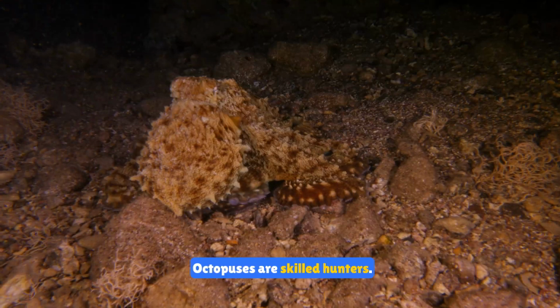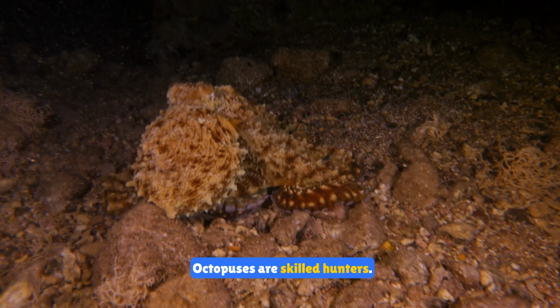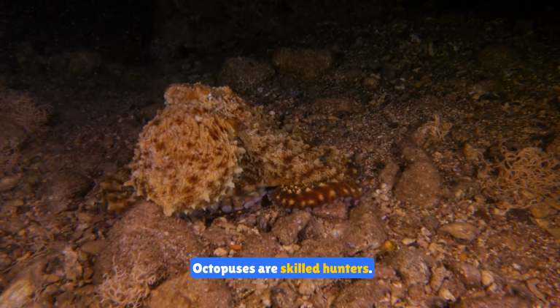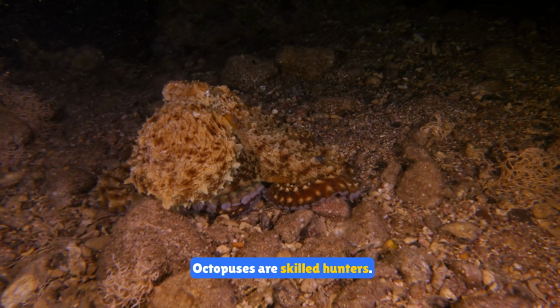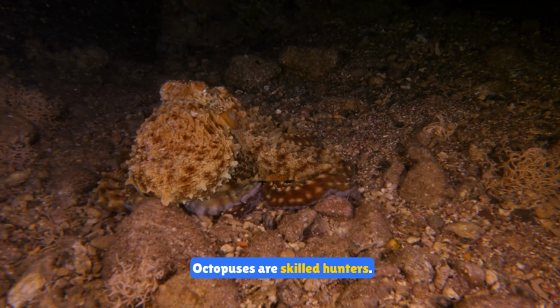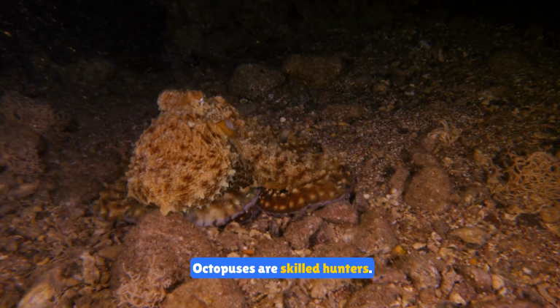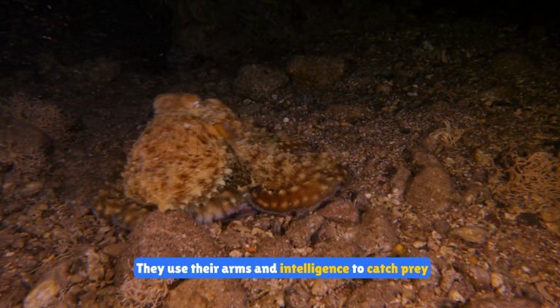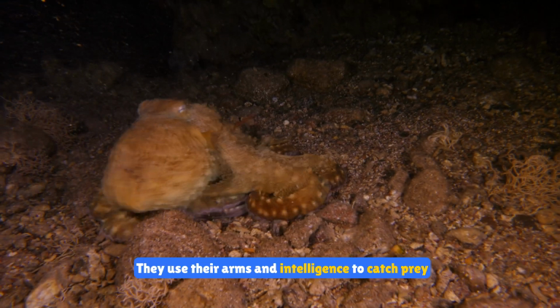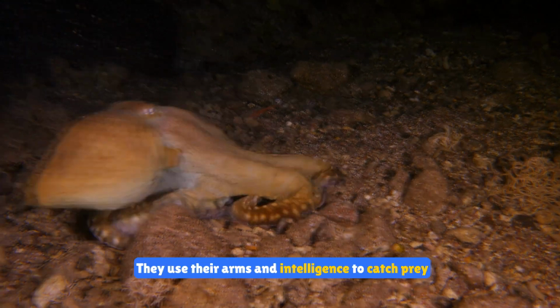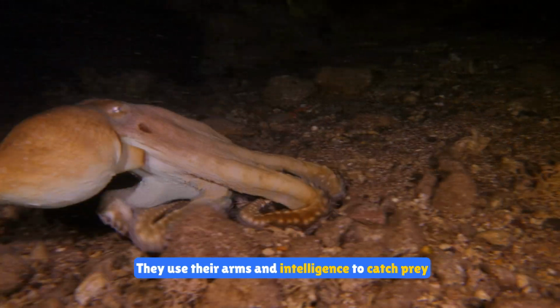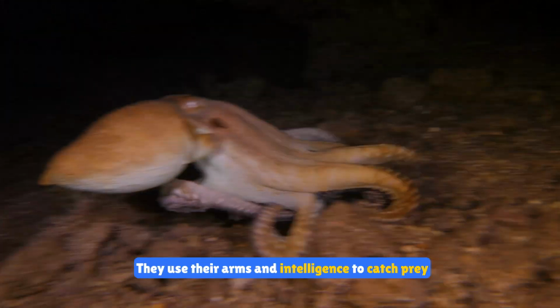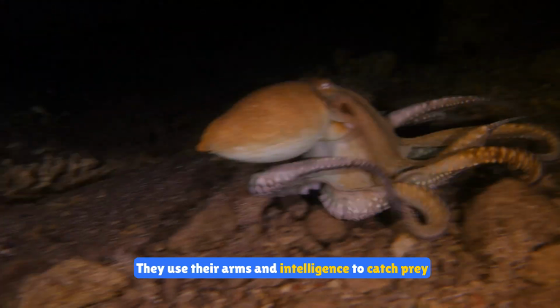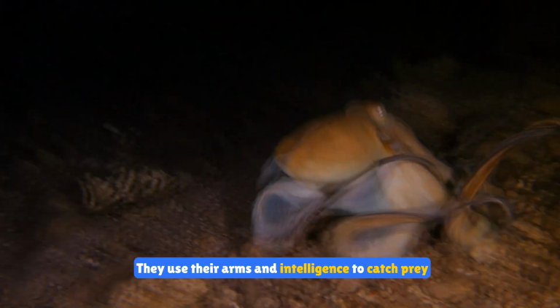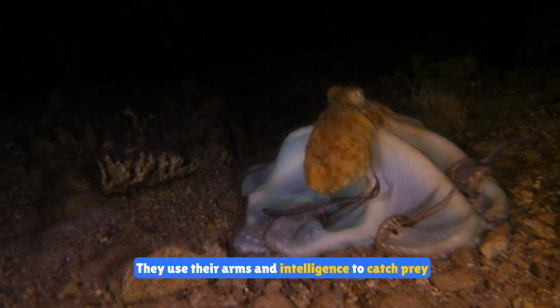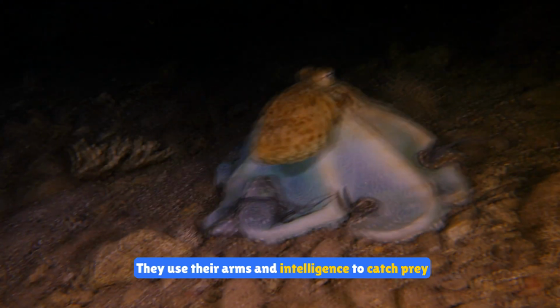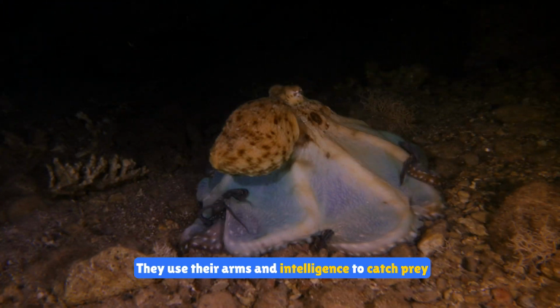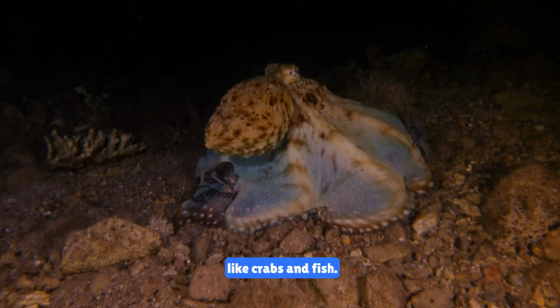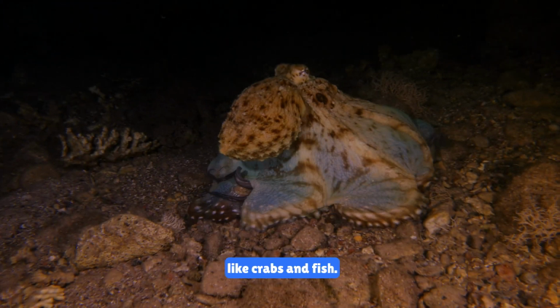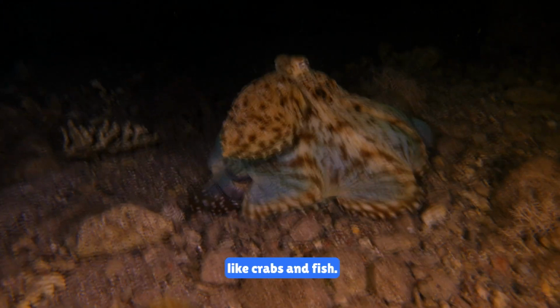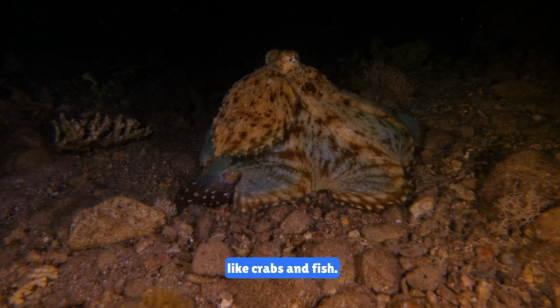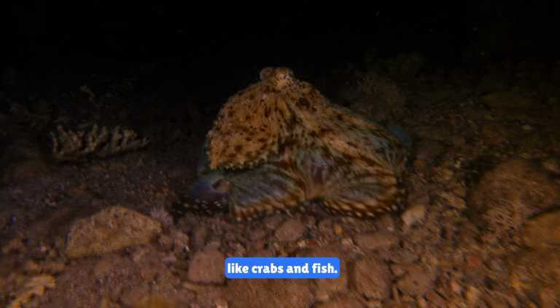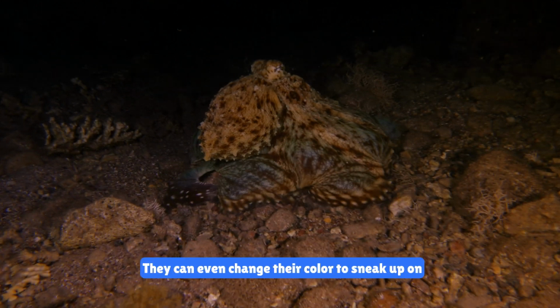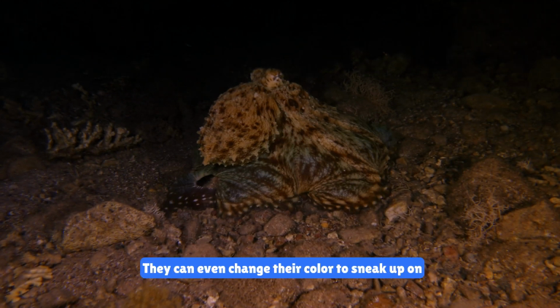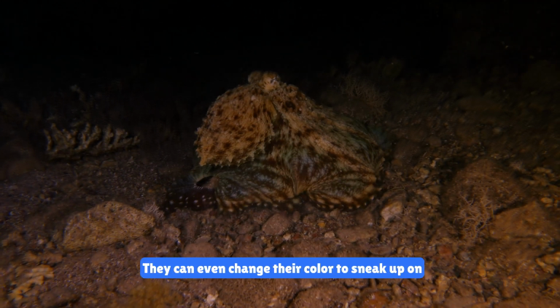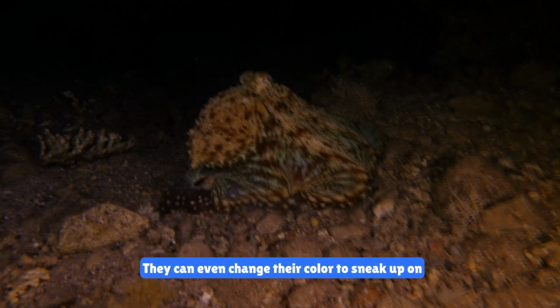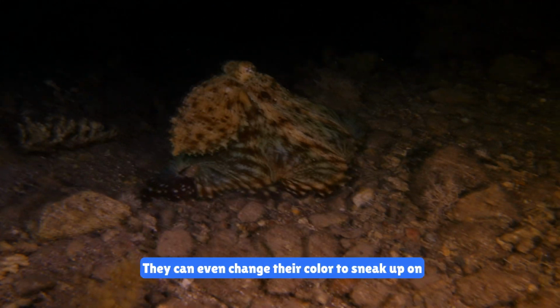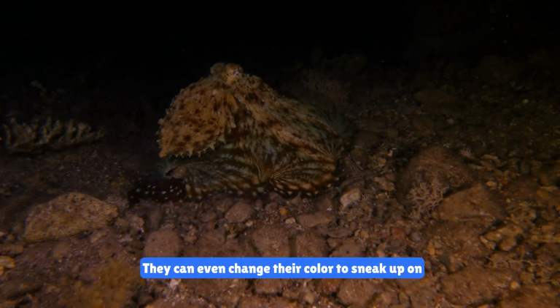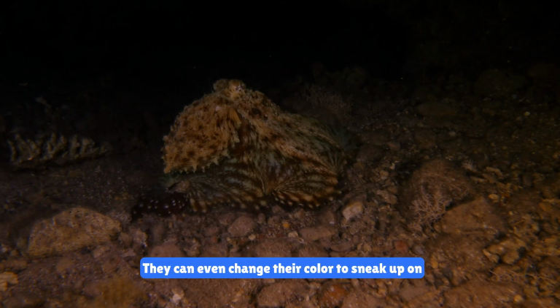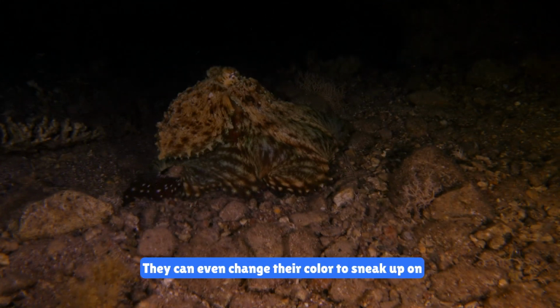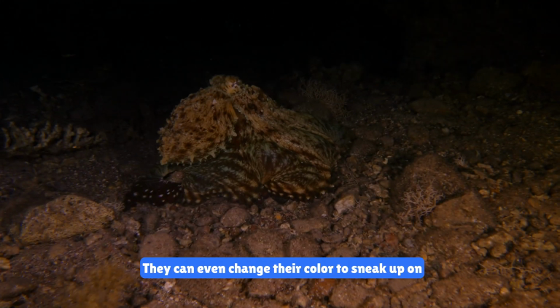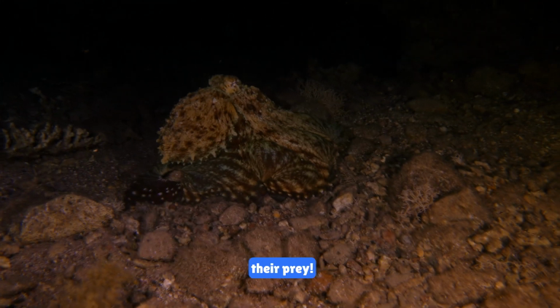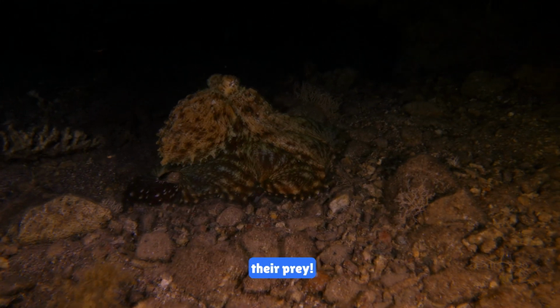Octopuses are skilled hunters. They use their arms and intelligence to catch prey like crabs and fish. They can even change their color to sneak up on their prey.